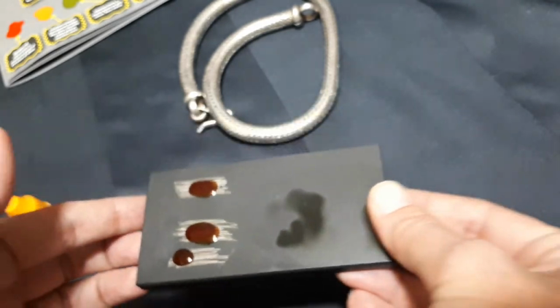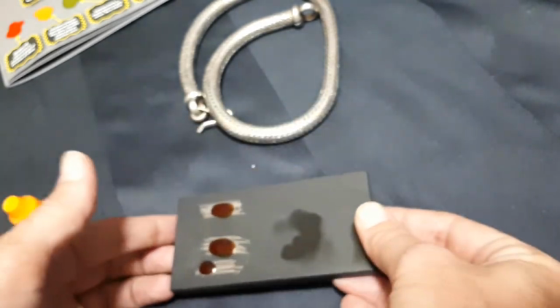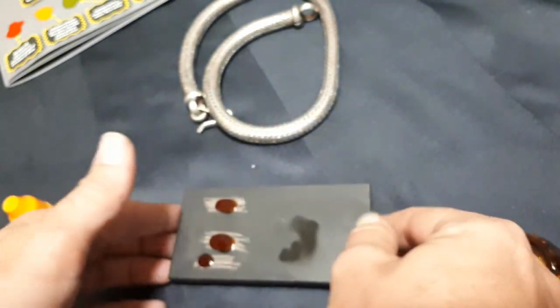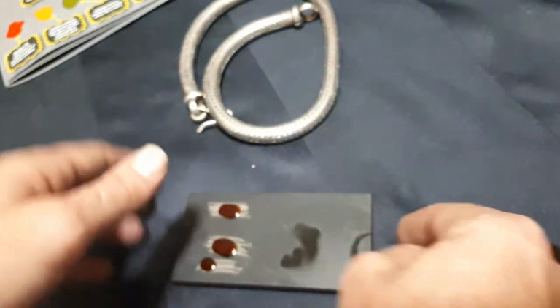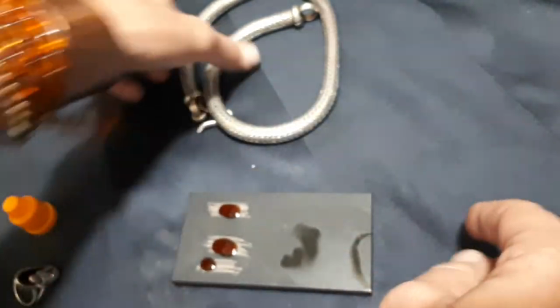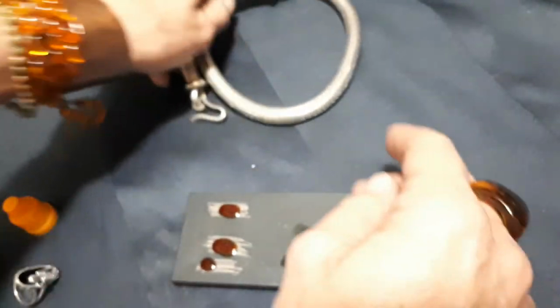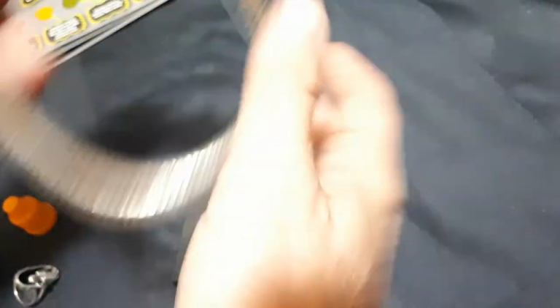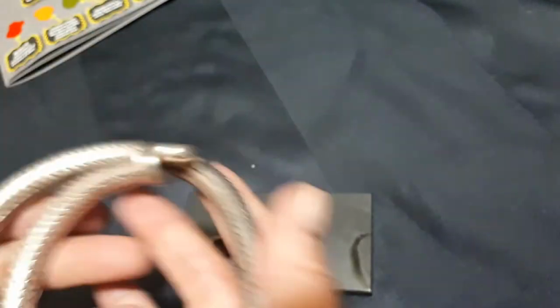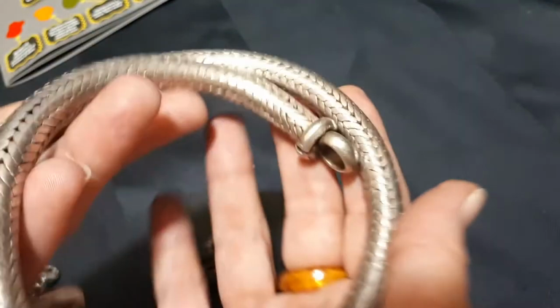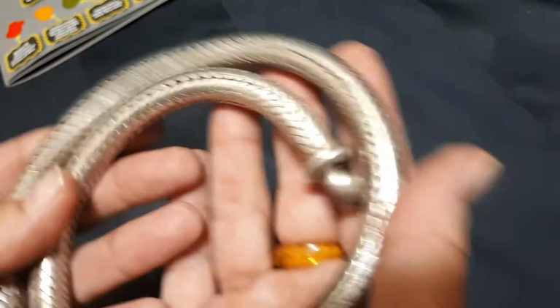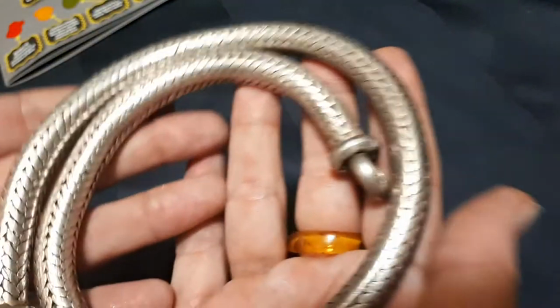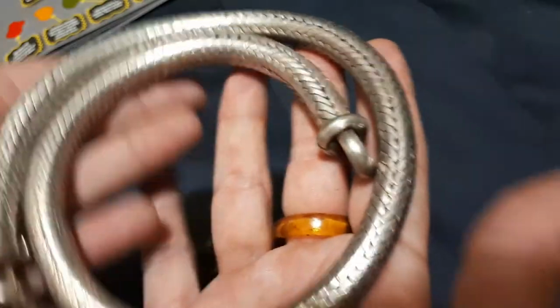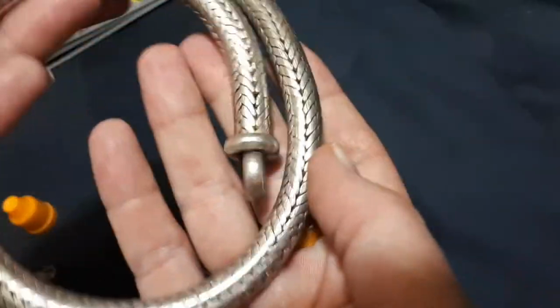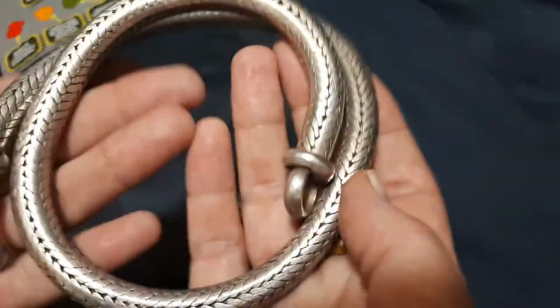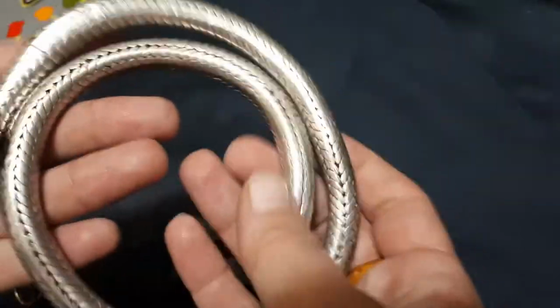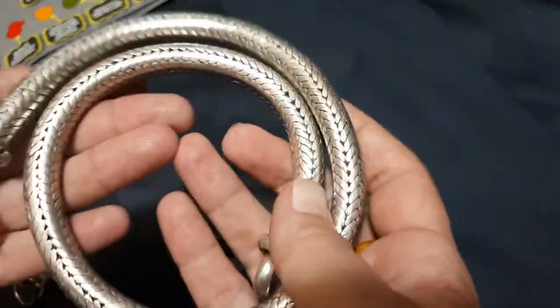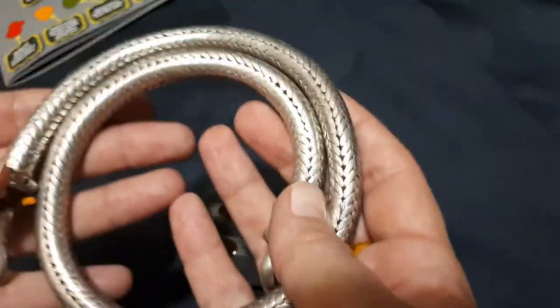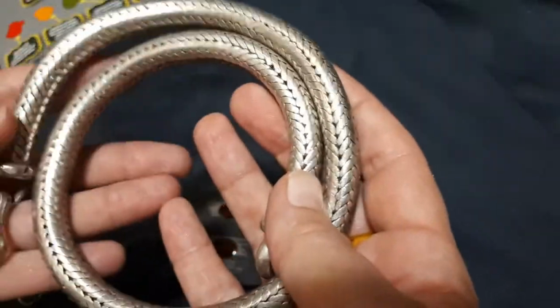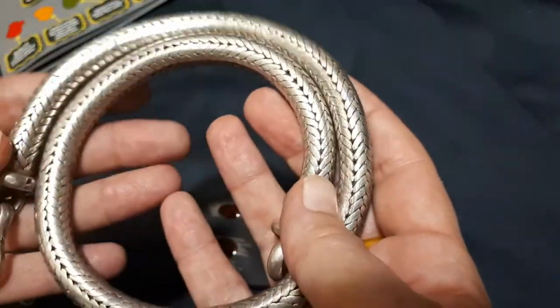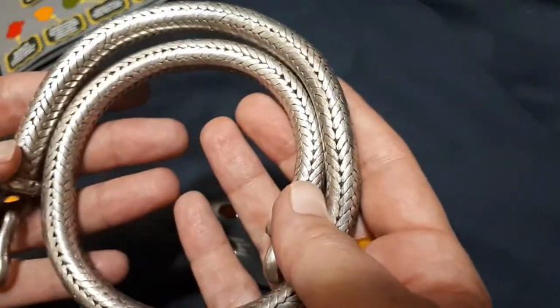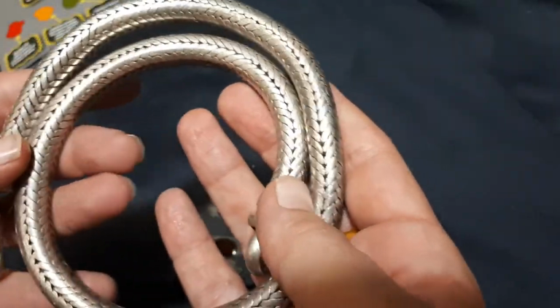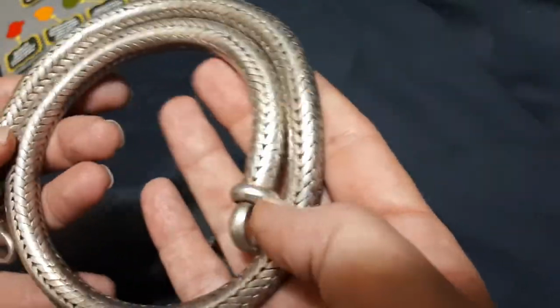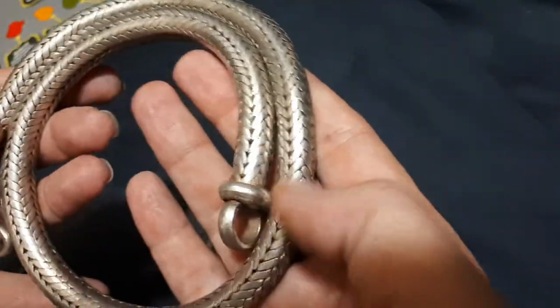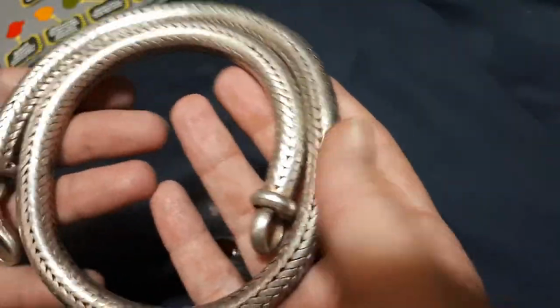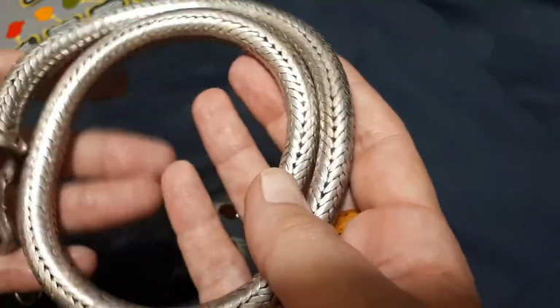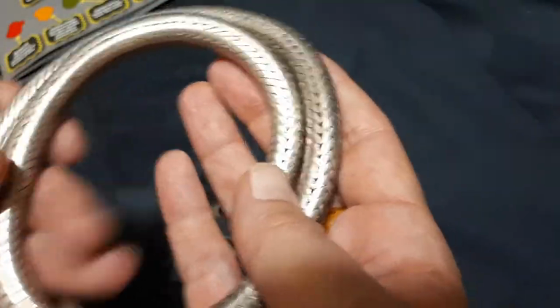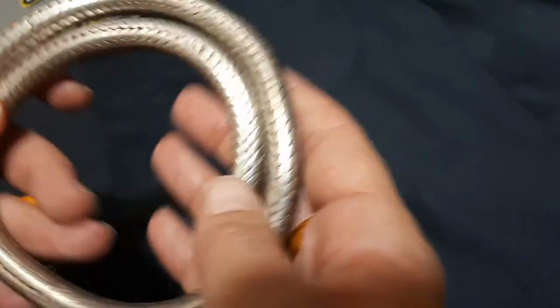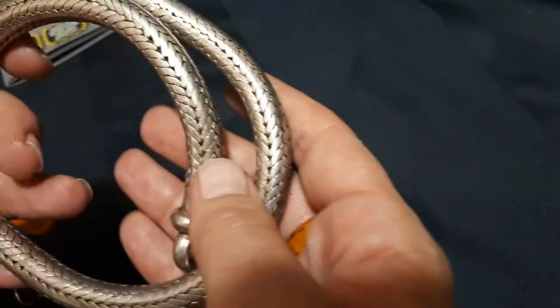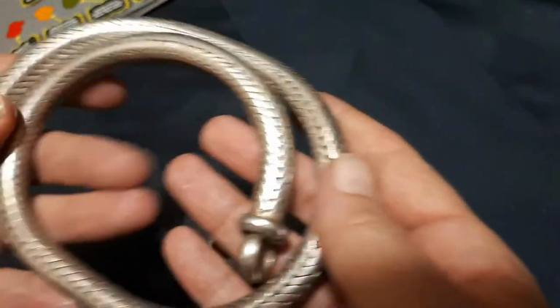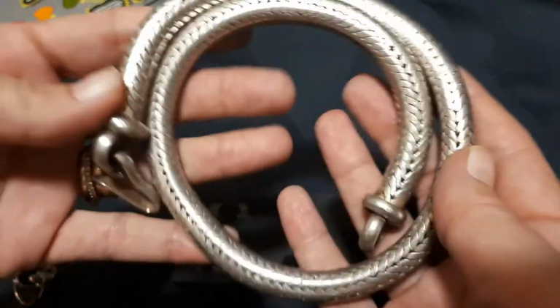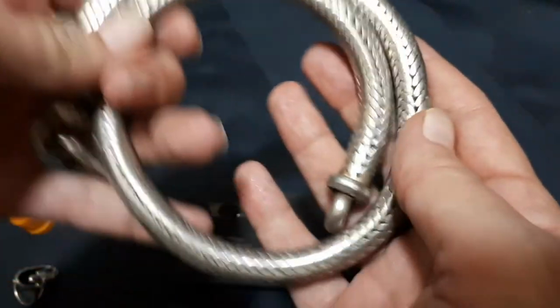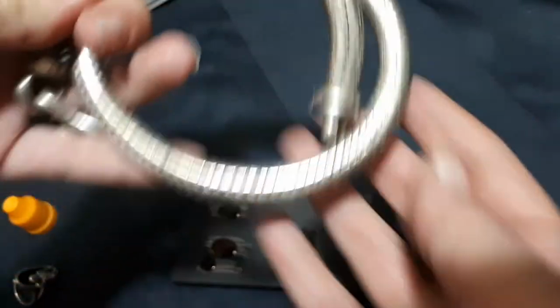So, this is nearly 300 grams, just under. I'll be having it up on my eBay page and I will put a link in the description. Thank you.